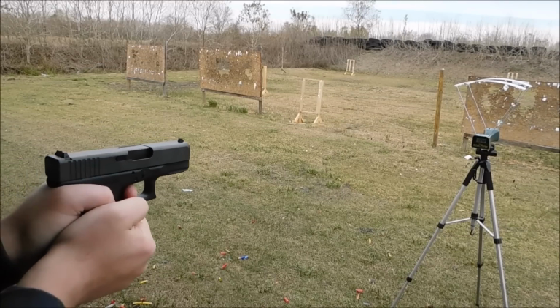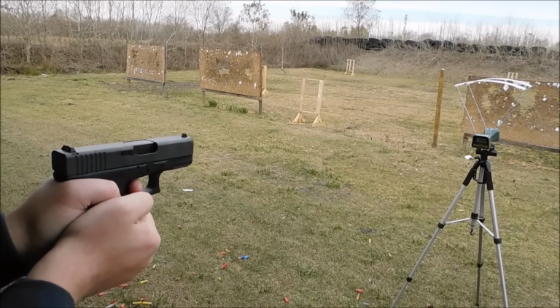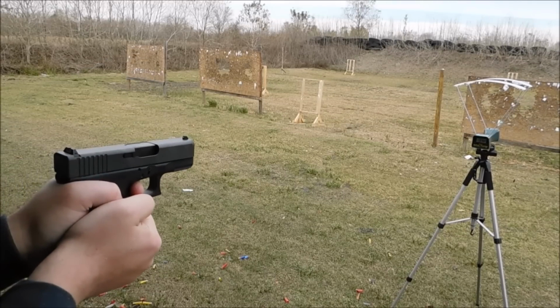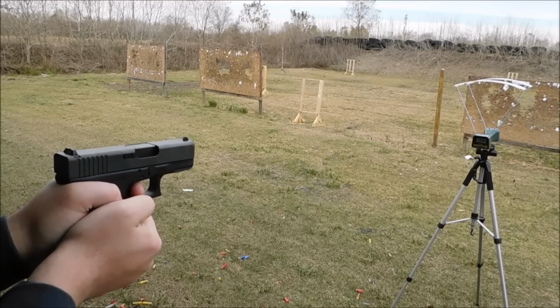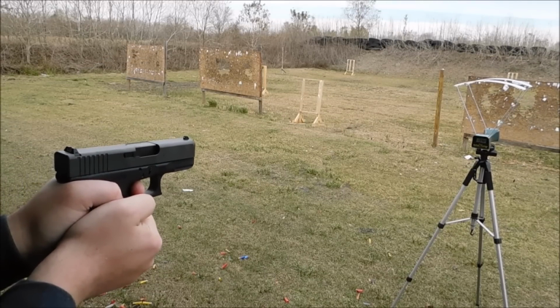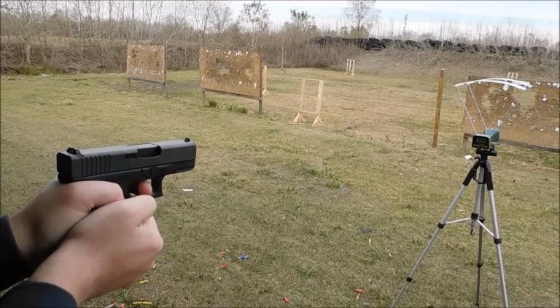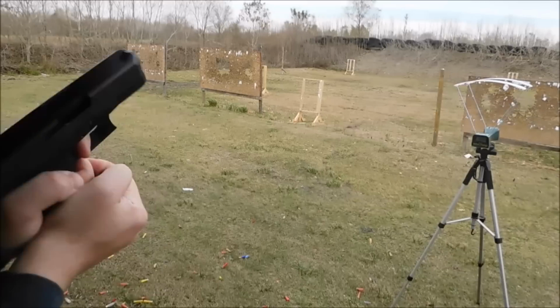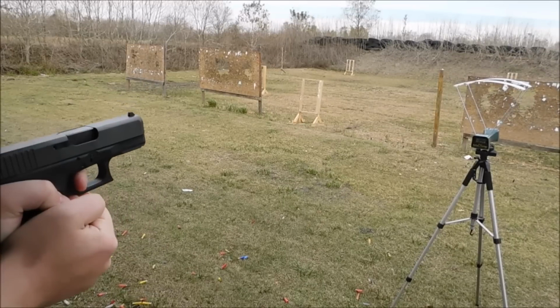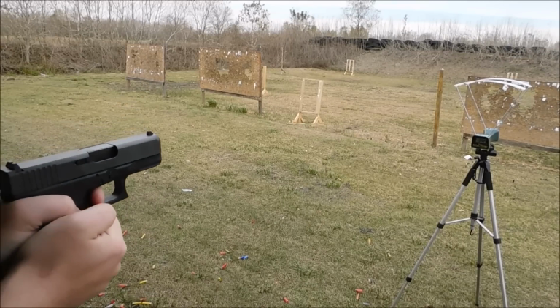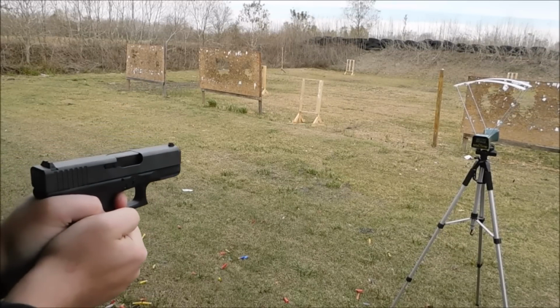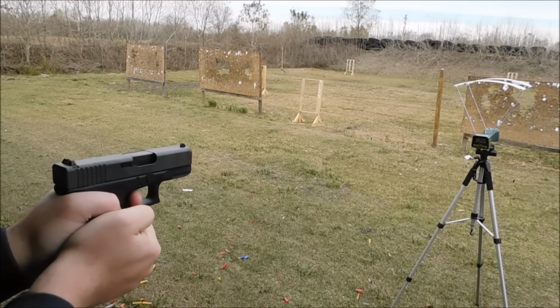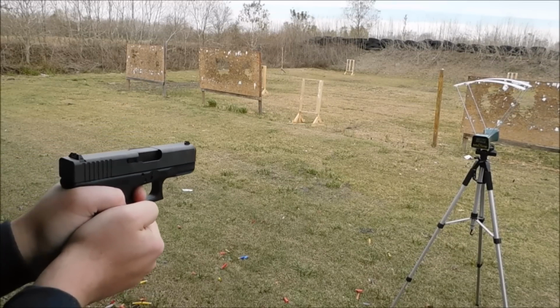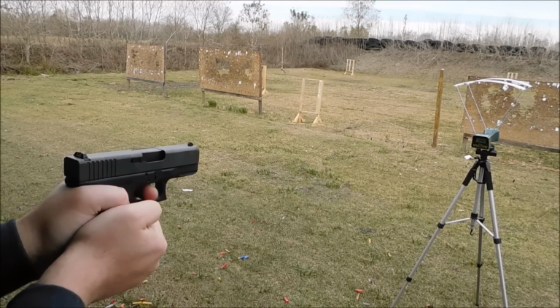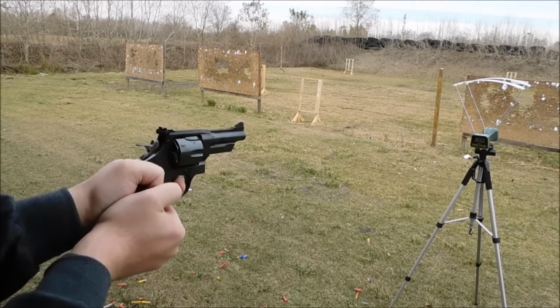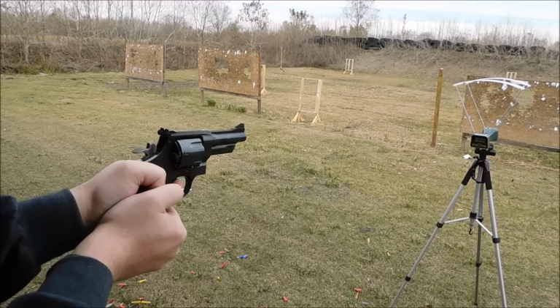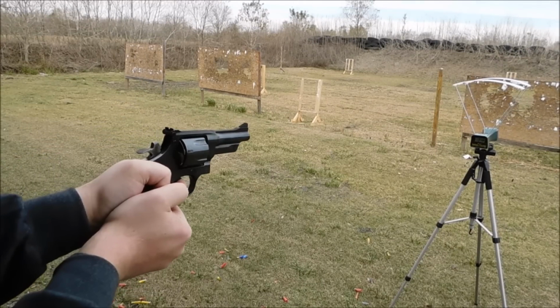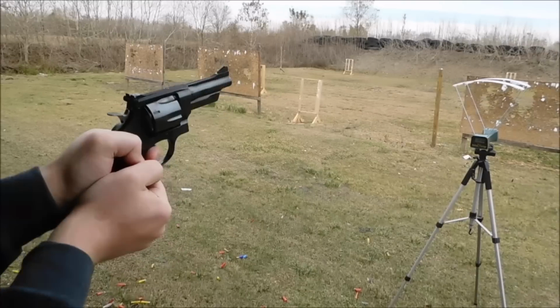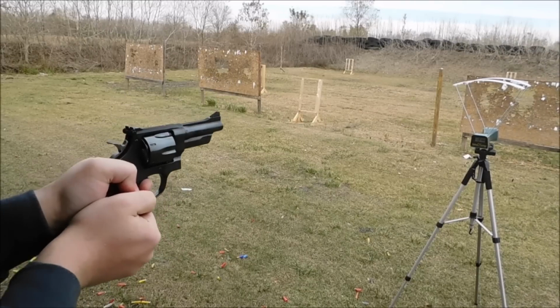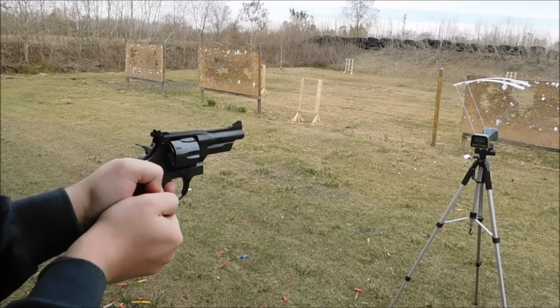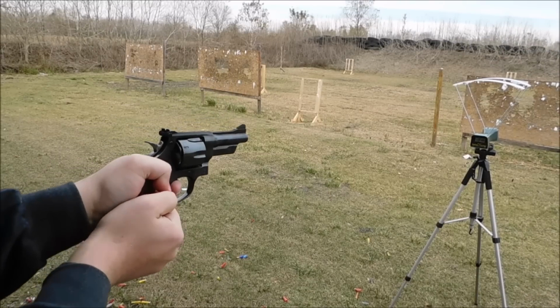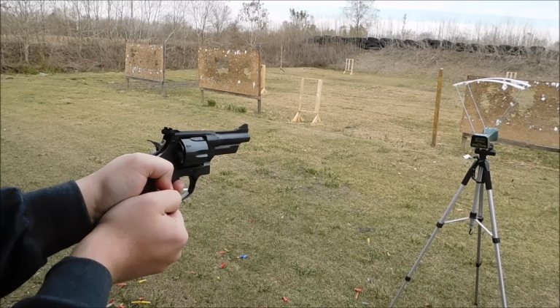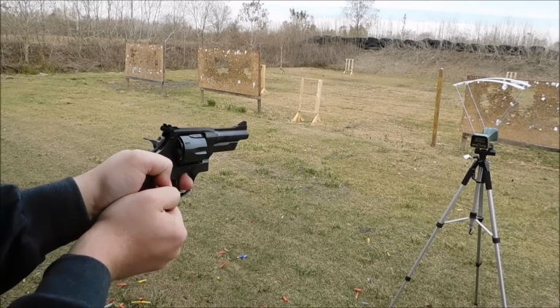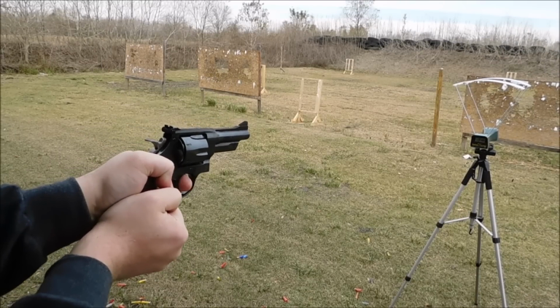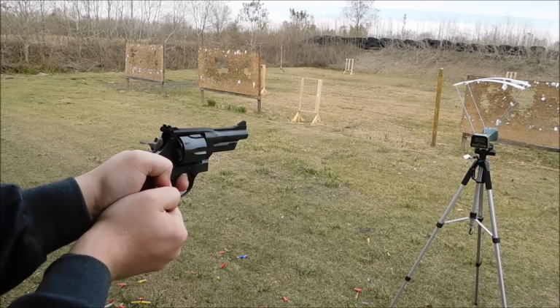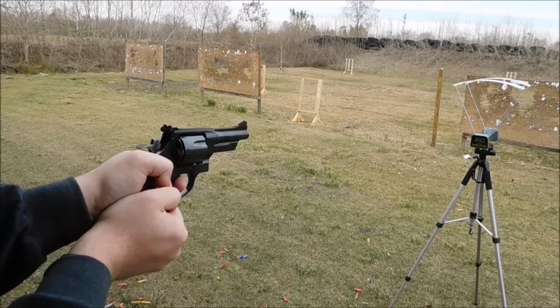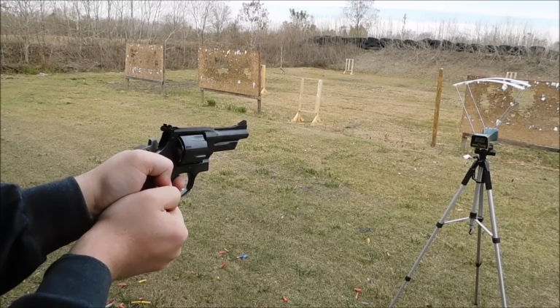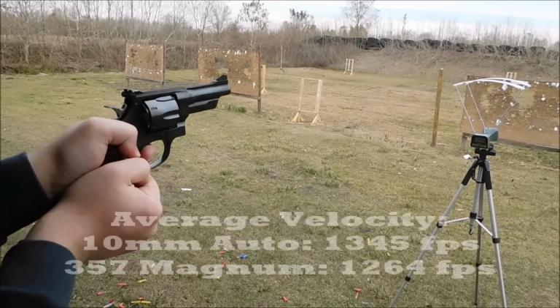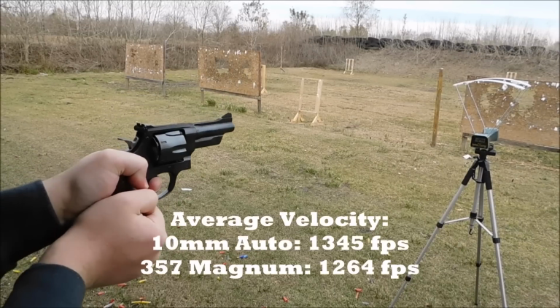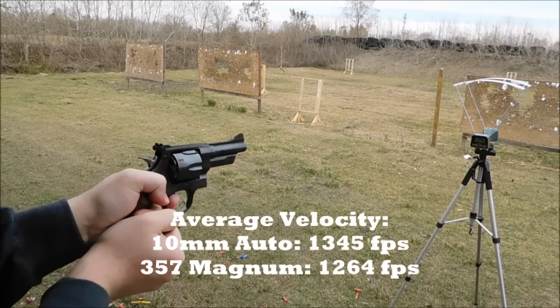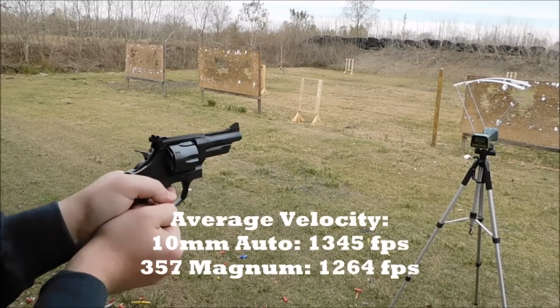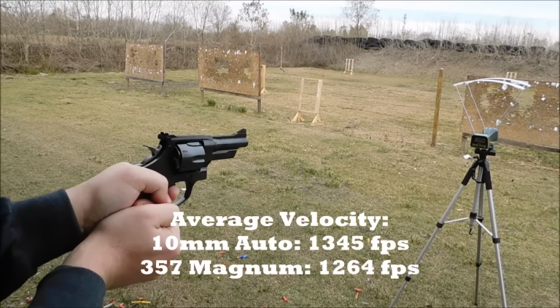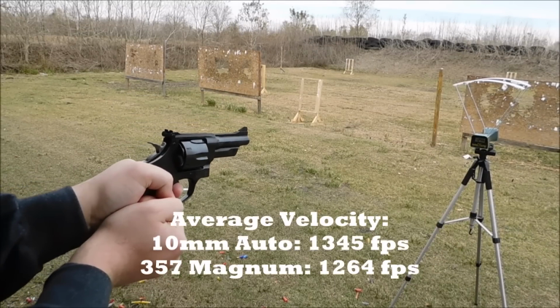Chronograph readings across multiple shots came in at 14.03, 14.03, 13.52, 13.52, 13.18, and 12.56.